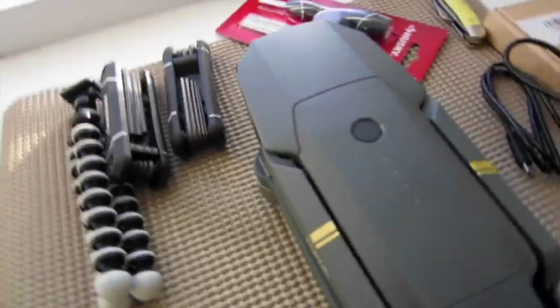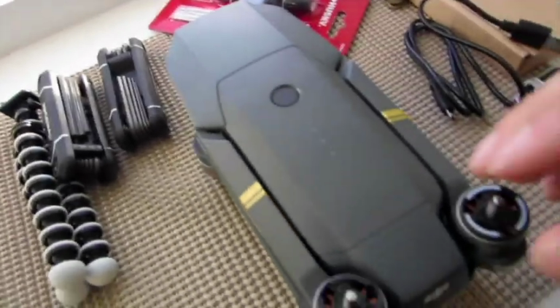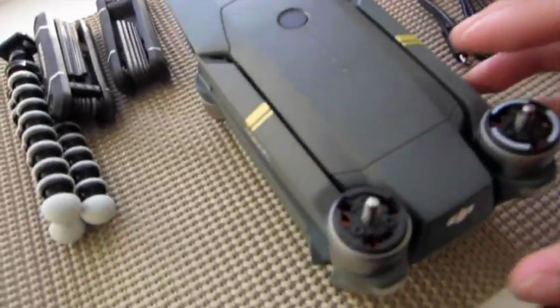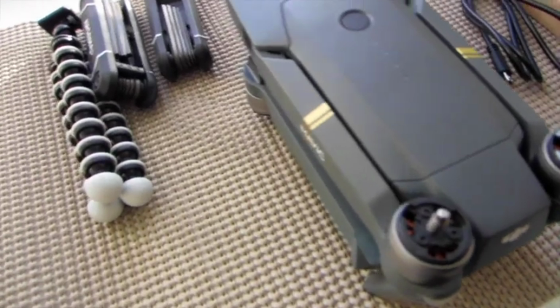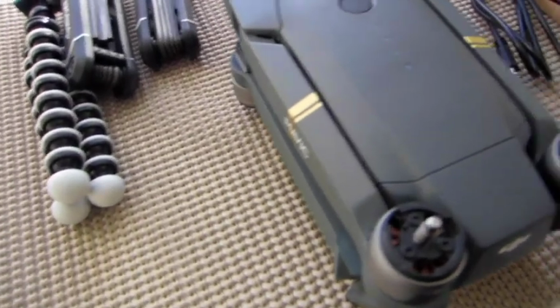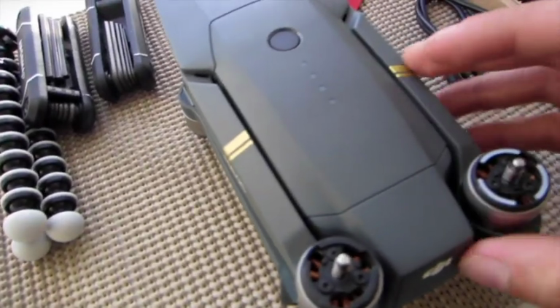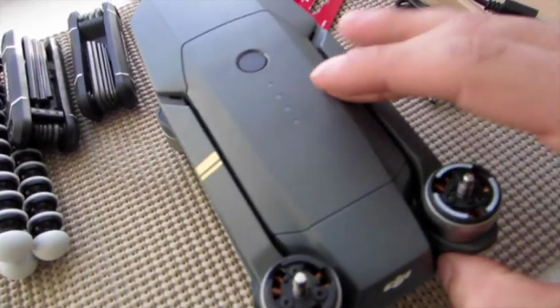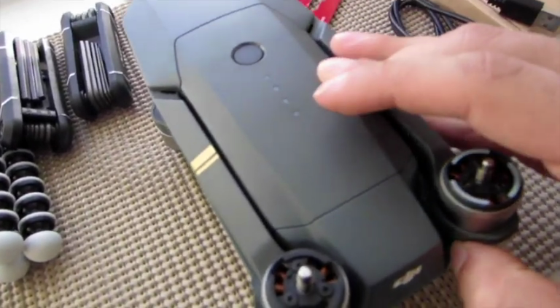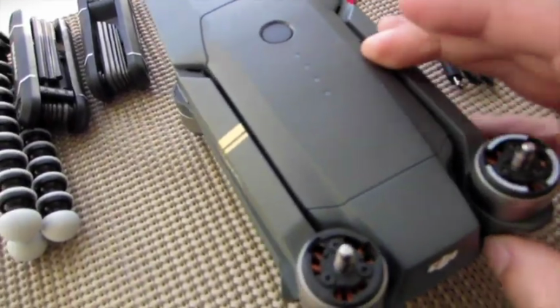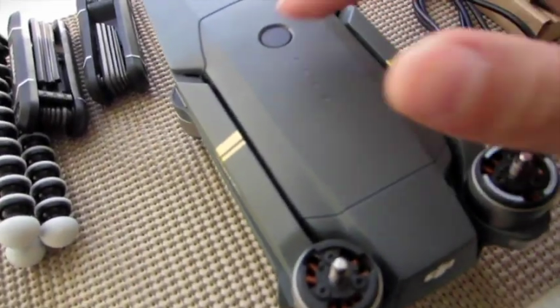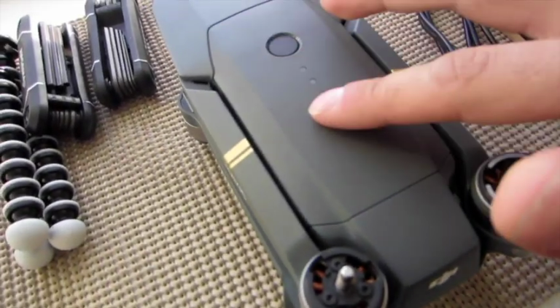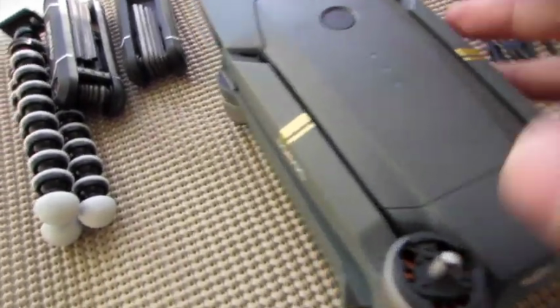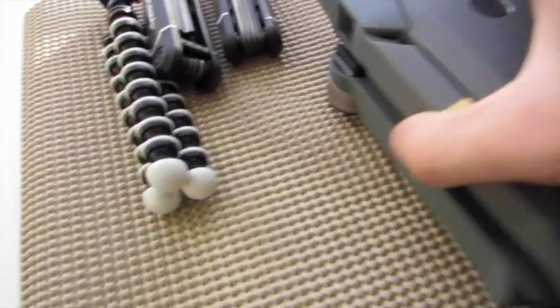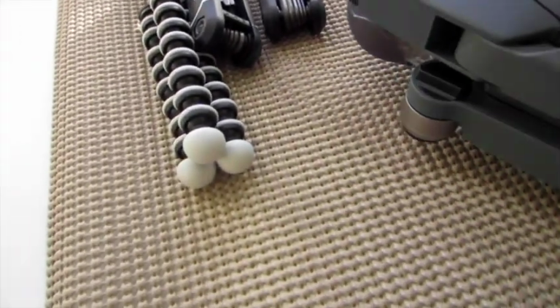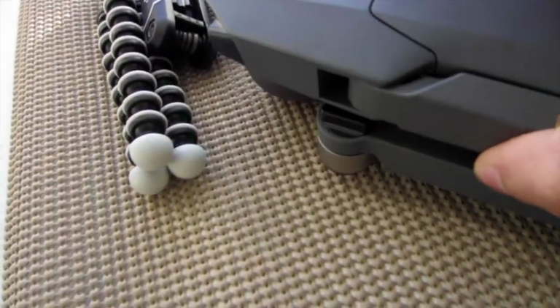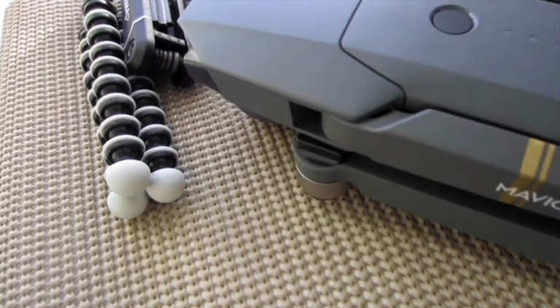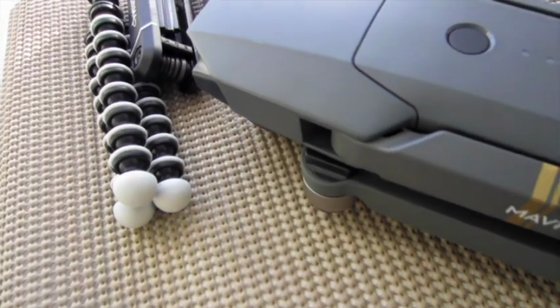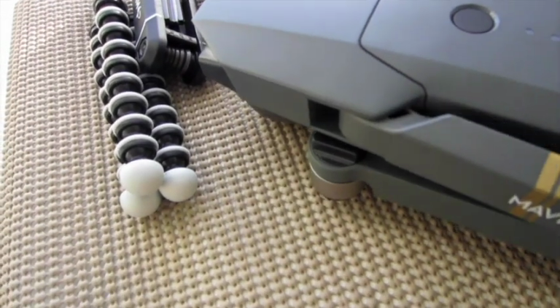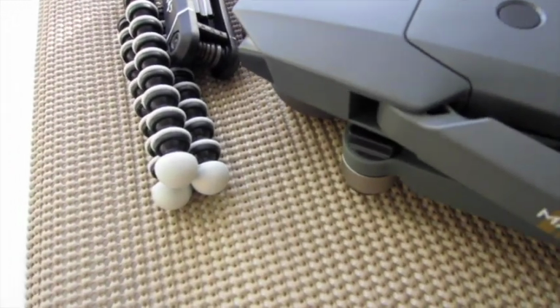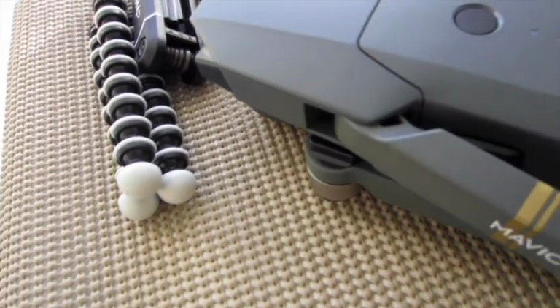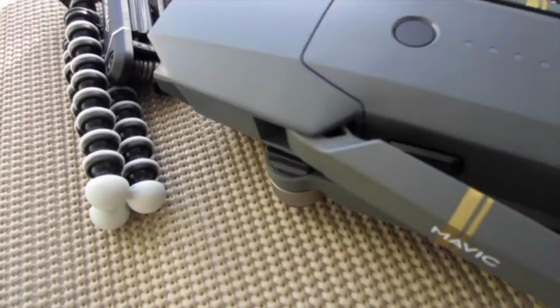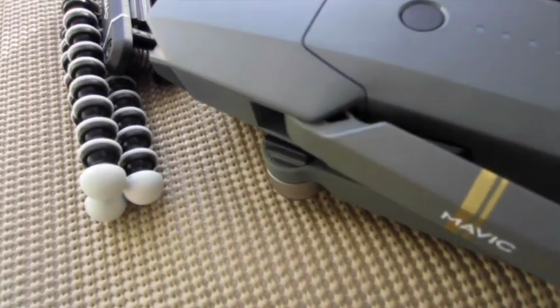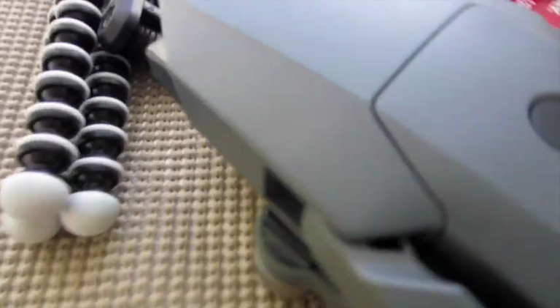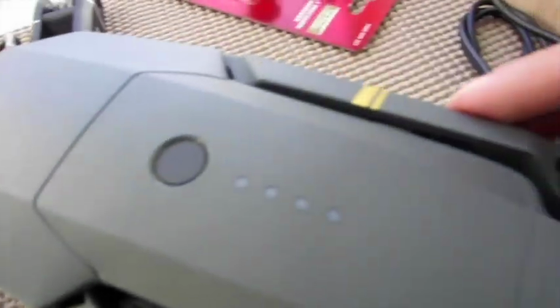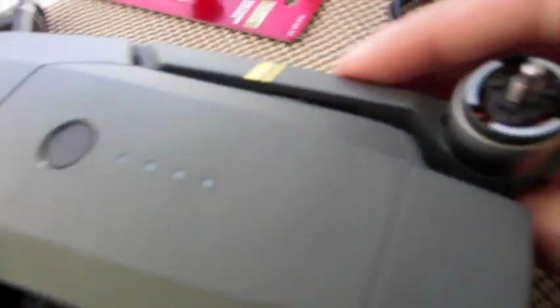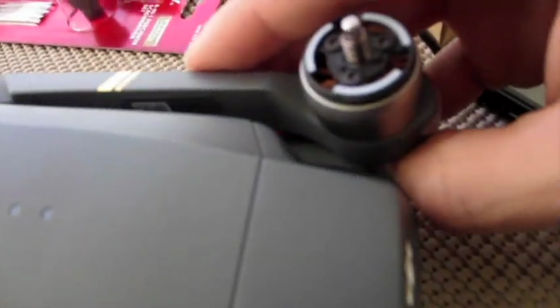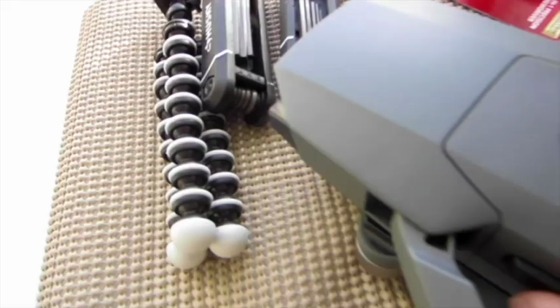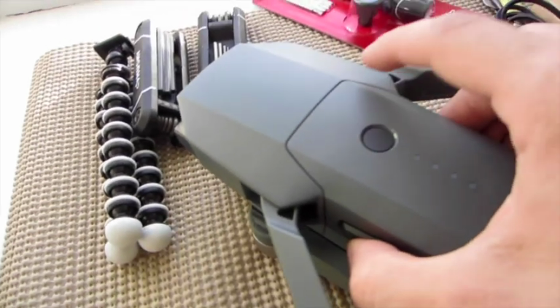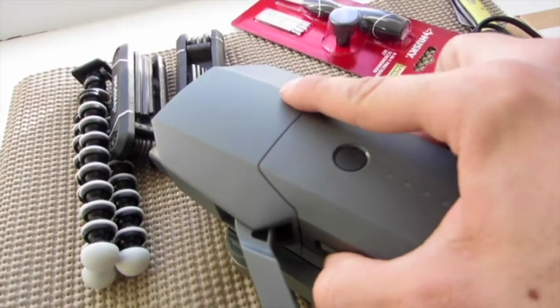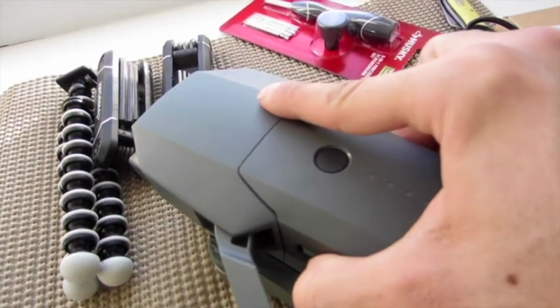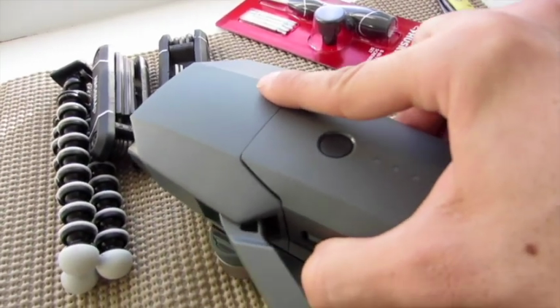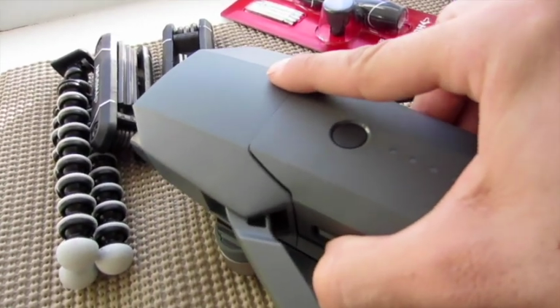So the first thing you want to make sure, obviously, is that this thing is not on. It's powered off and I'm going to take out the battery so that this doesn't decide to get possessed again and do whatever it wants to without me telling it.